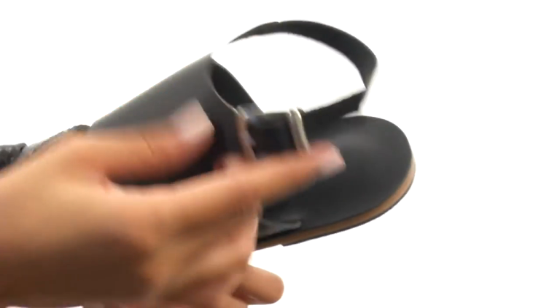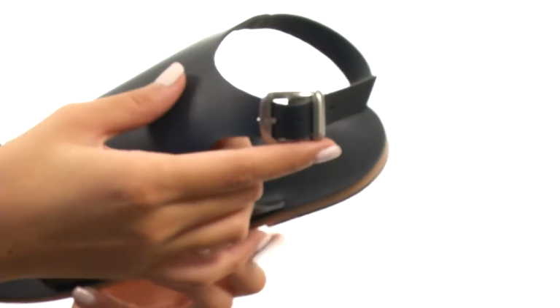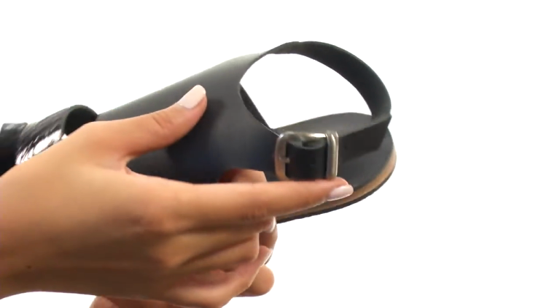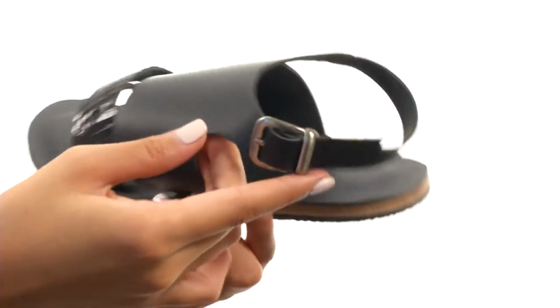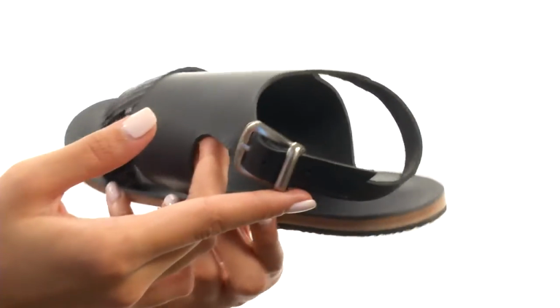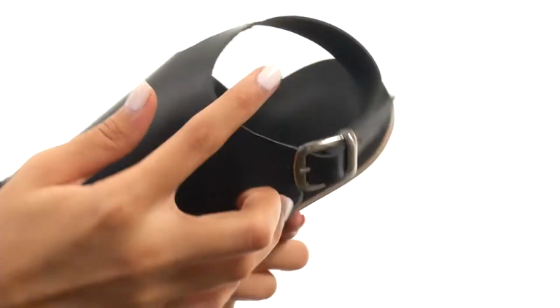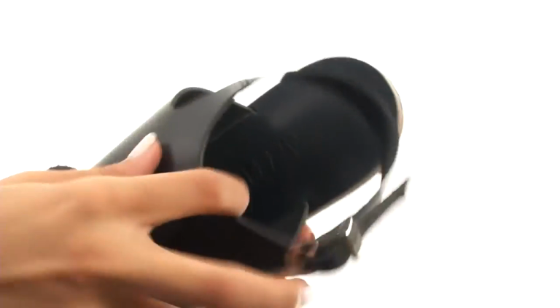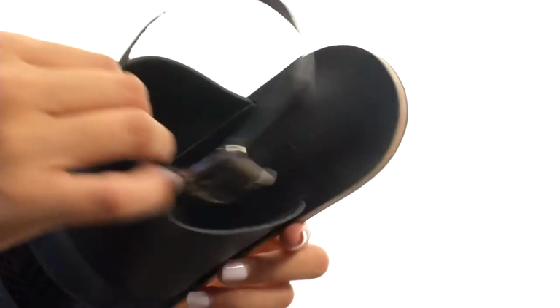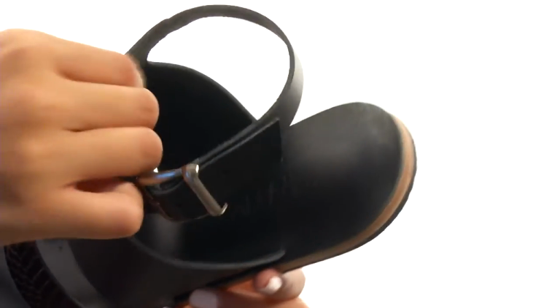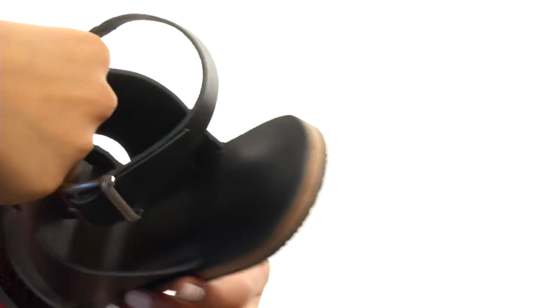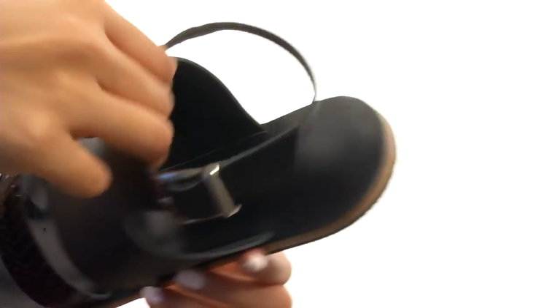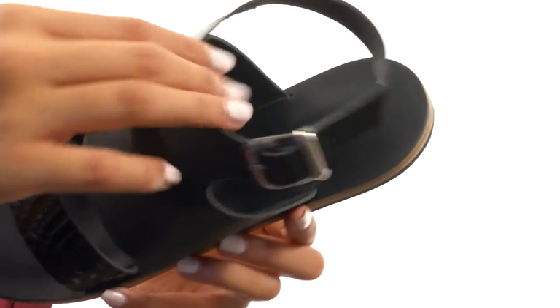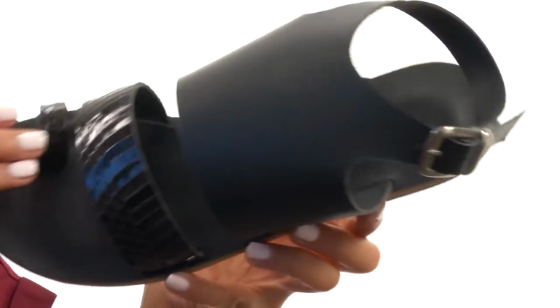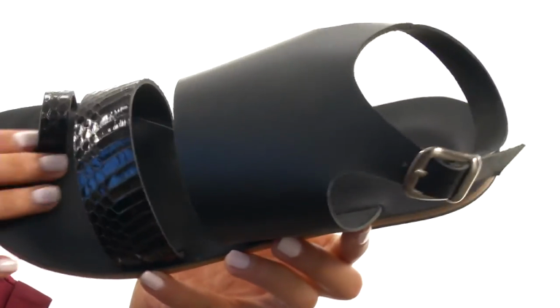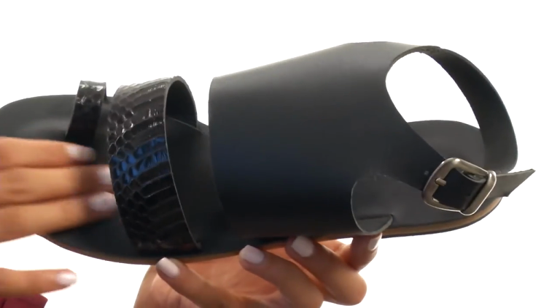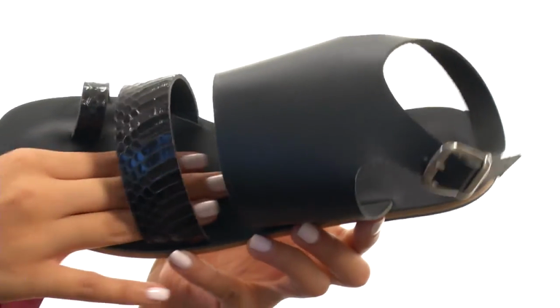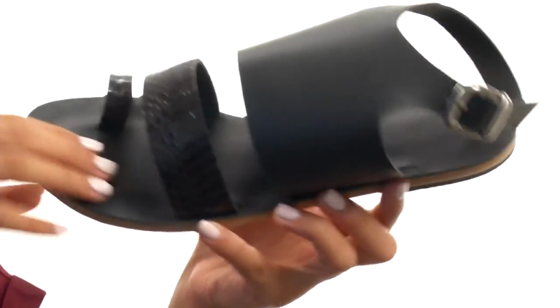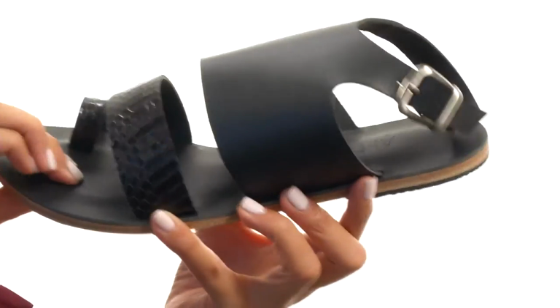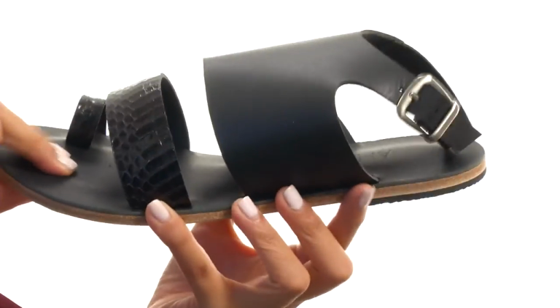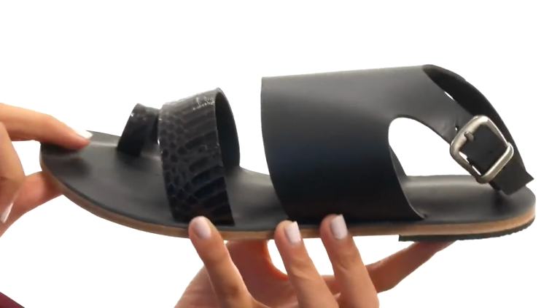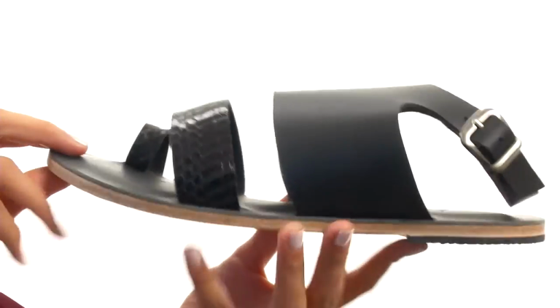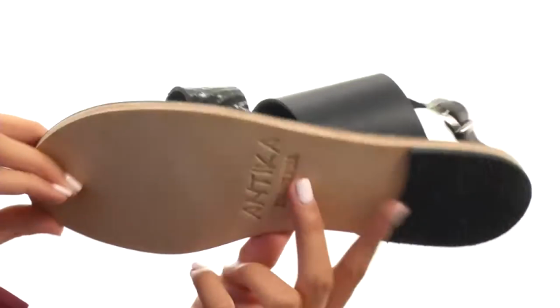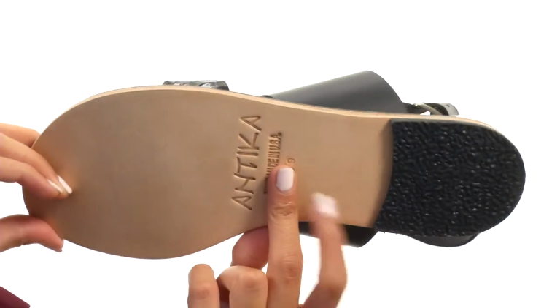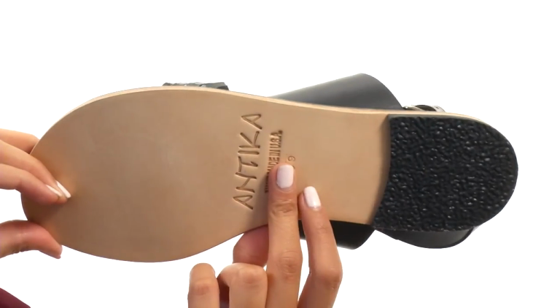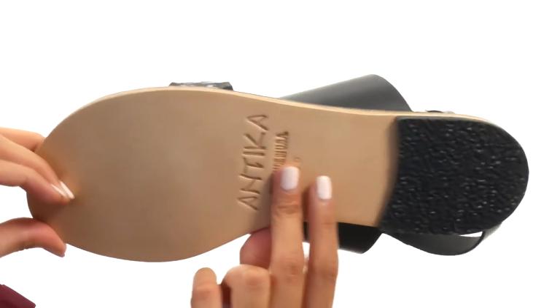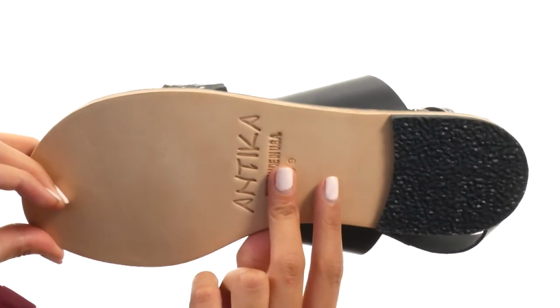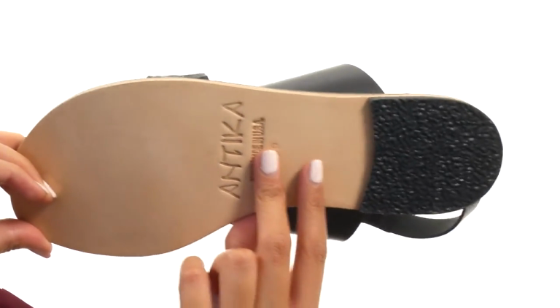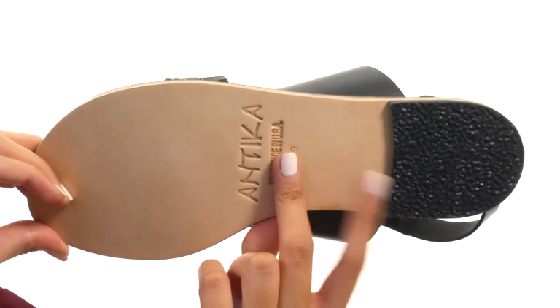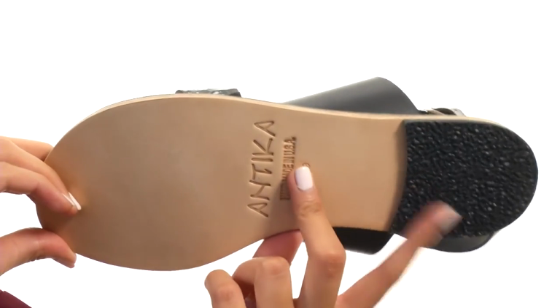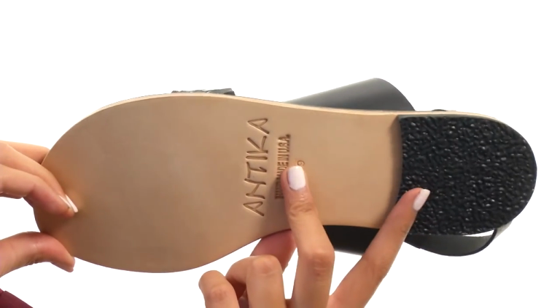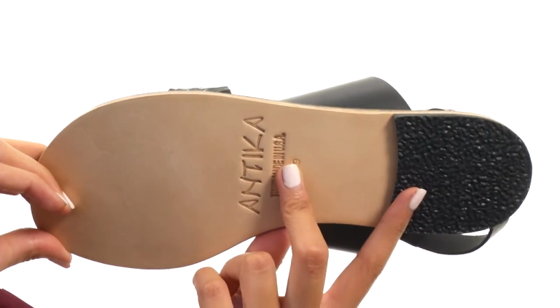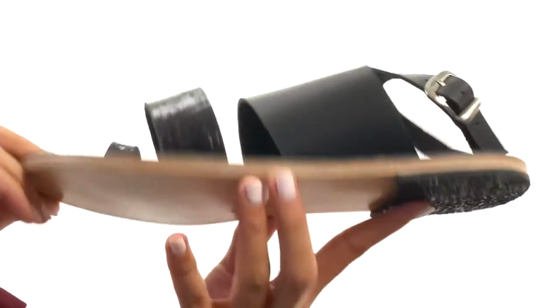There's also an adjustable buckle at the ankle to make sure you are fitting in these nicely. Inside there is a soft leather lining along with a lightly cushioned footbed for a great in-shoe feel. Everything here comes to you on a durable leather outsole with a rubber heel.